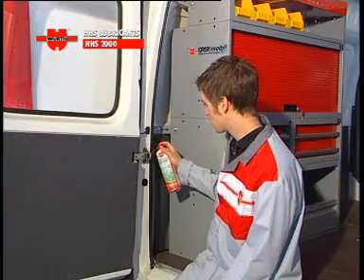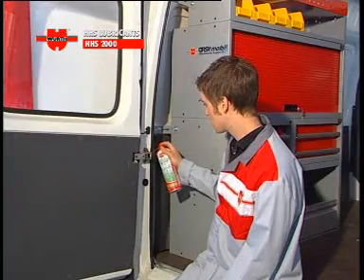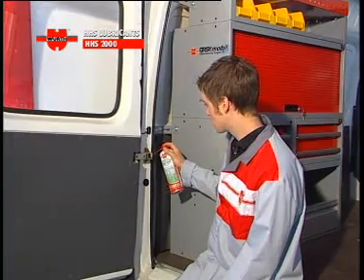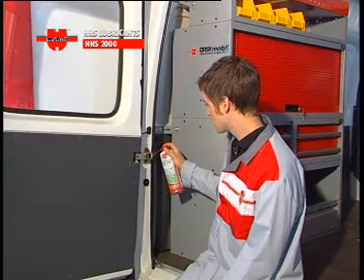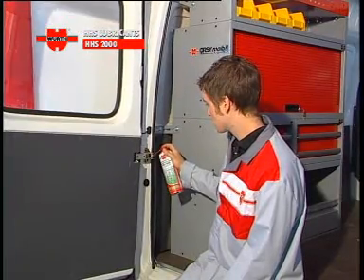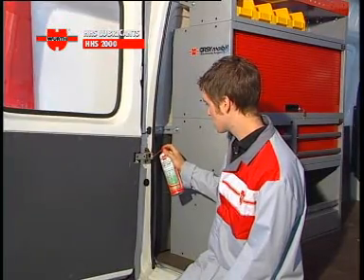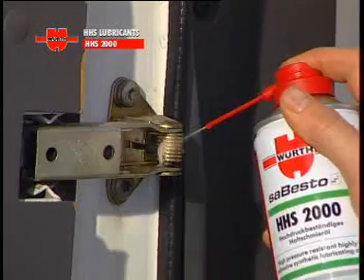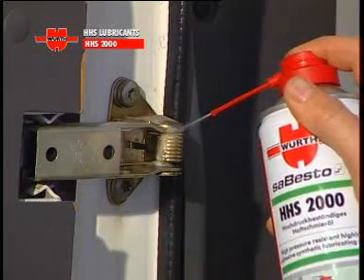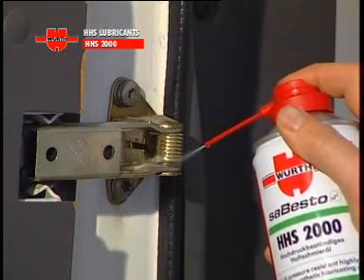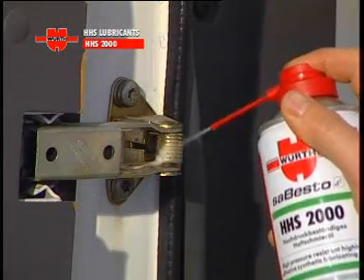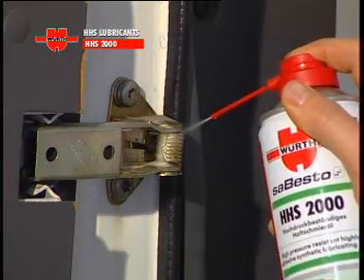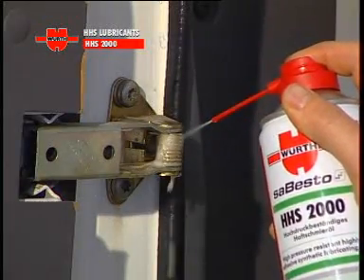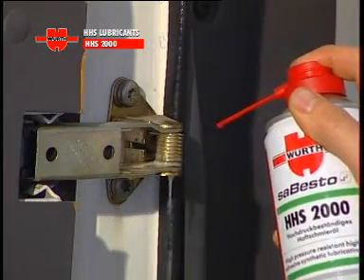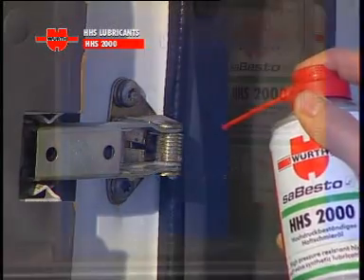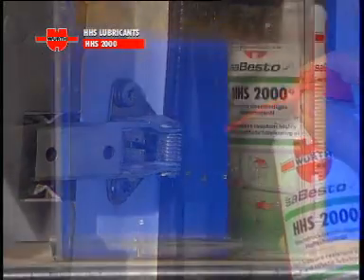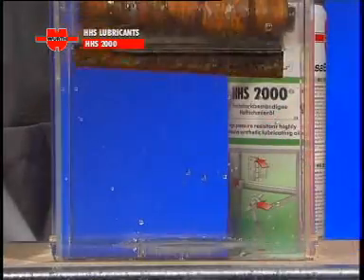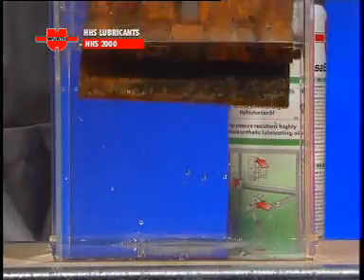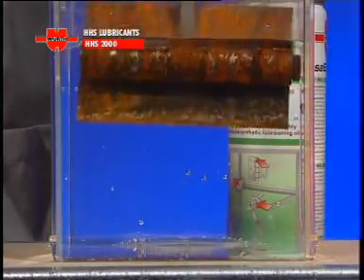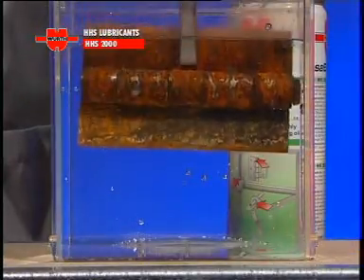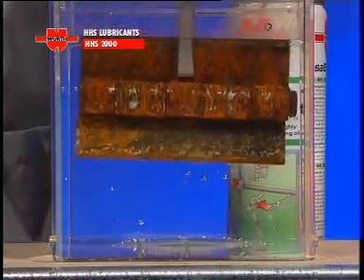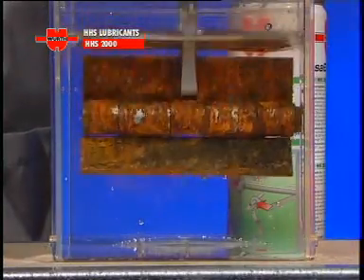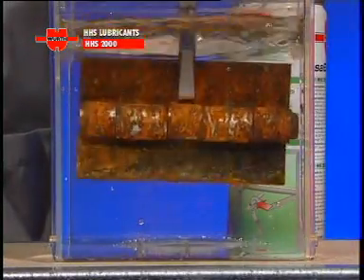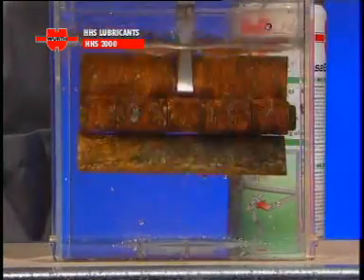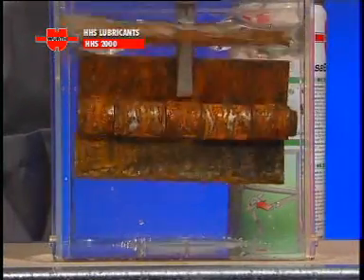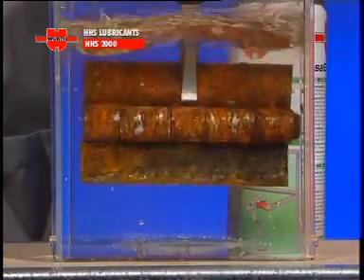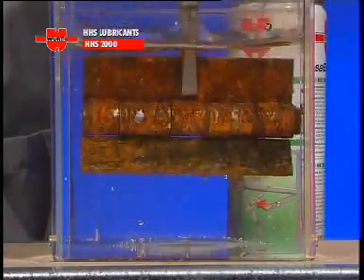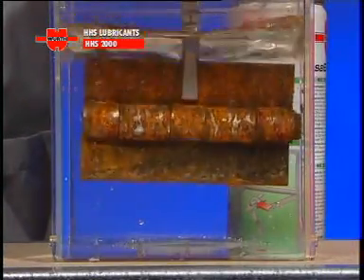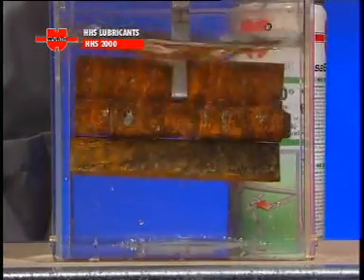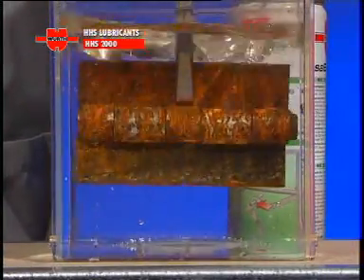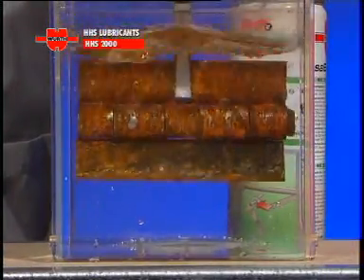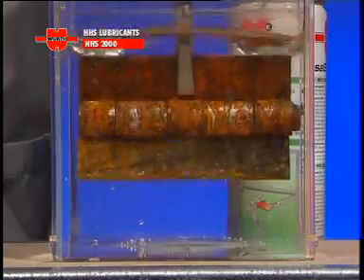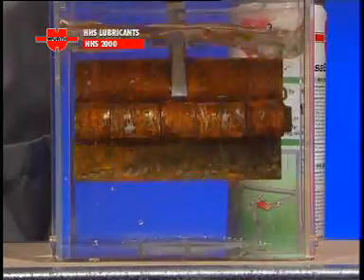As always, this product guarantees excellent creep properties, outstanding adhesion, water resistance, high pressure resistance, and incredible versatility.